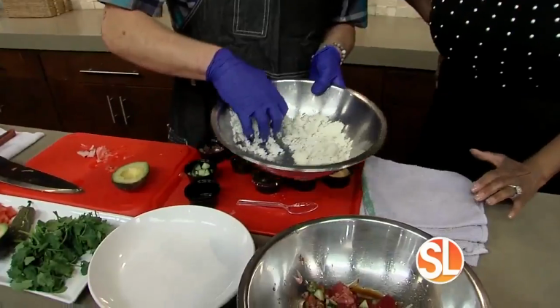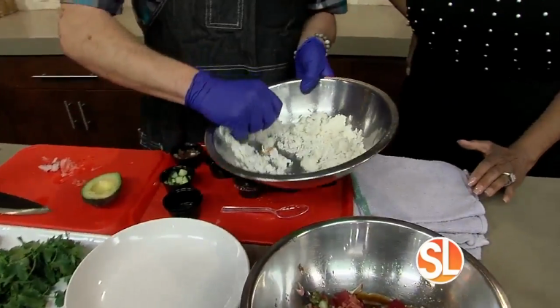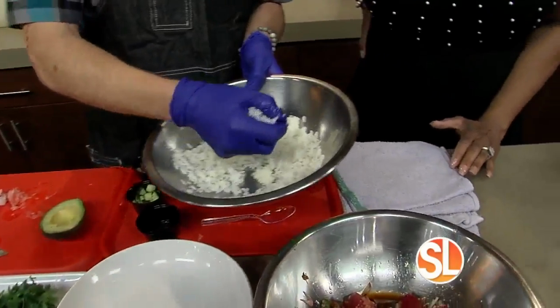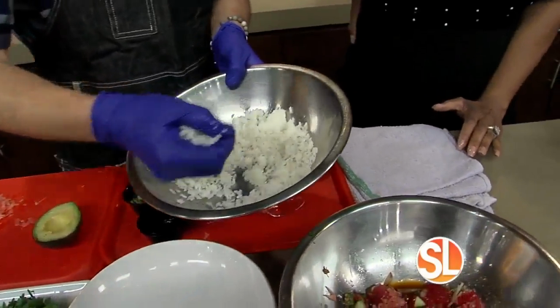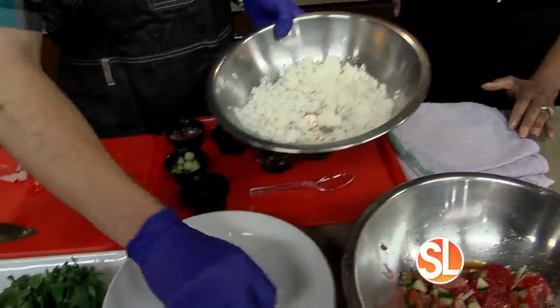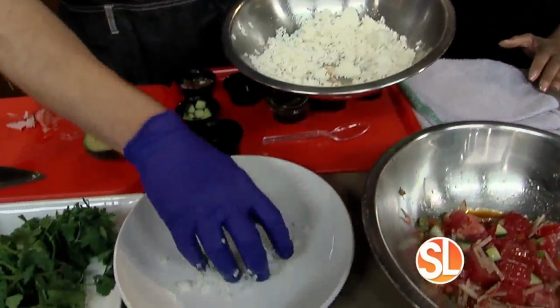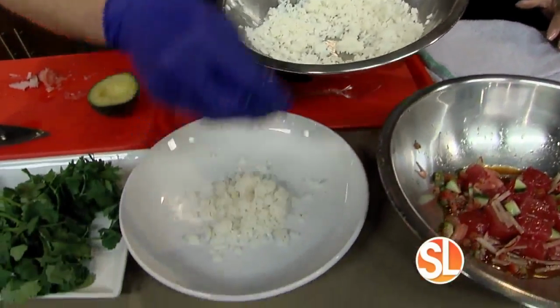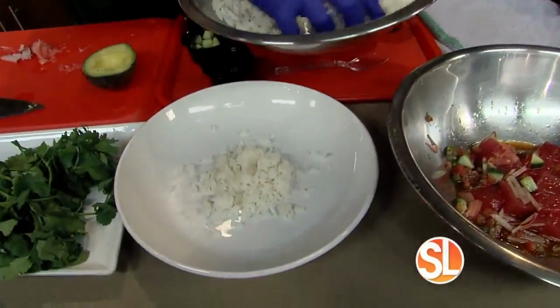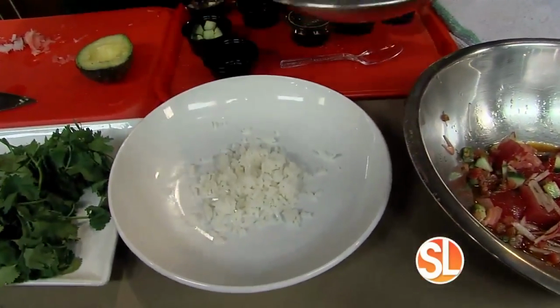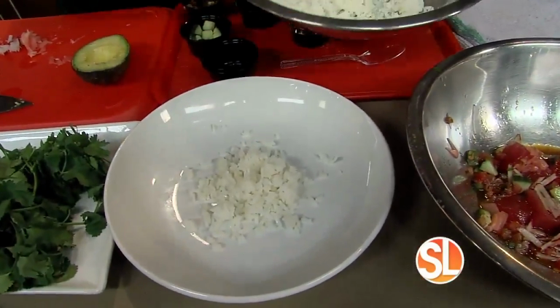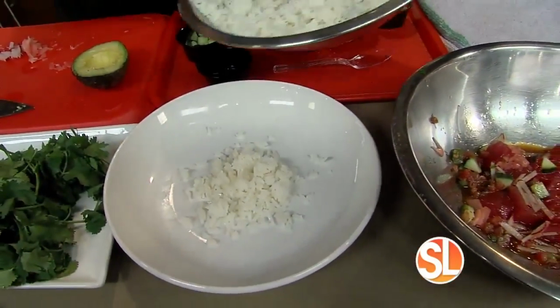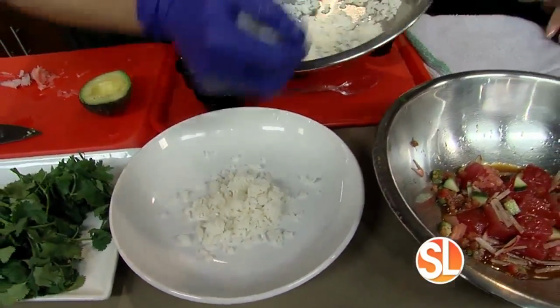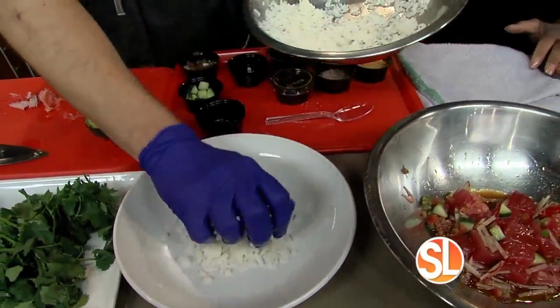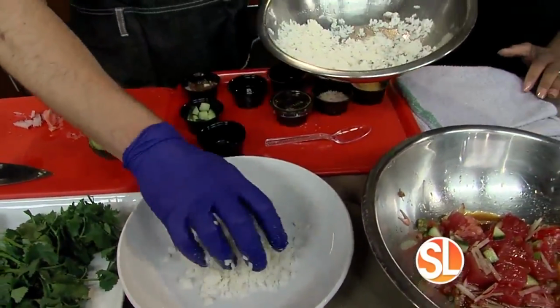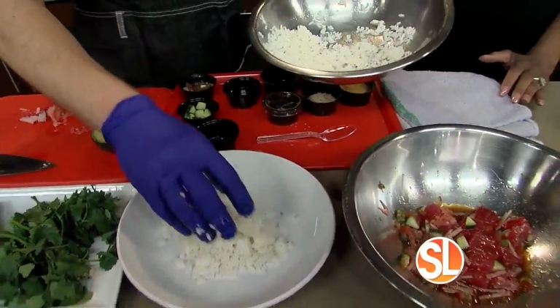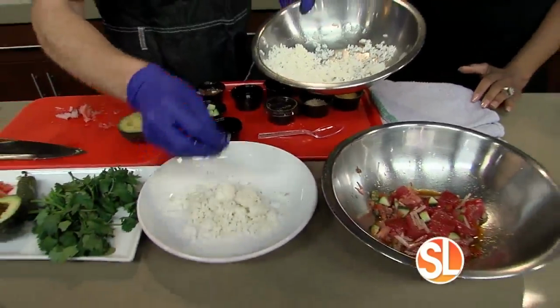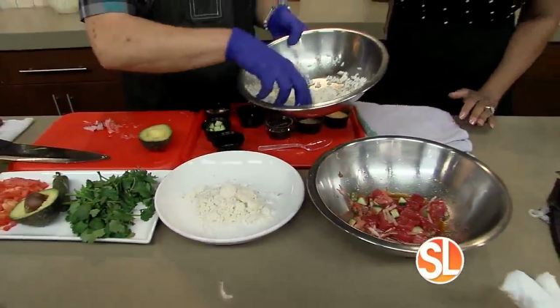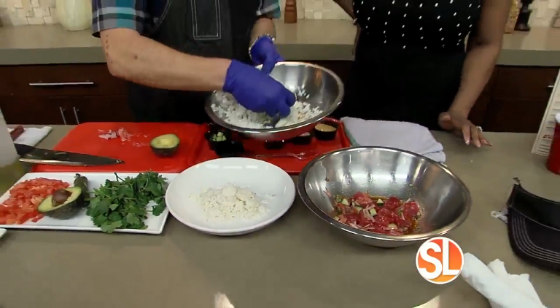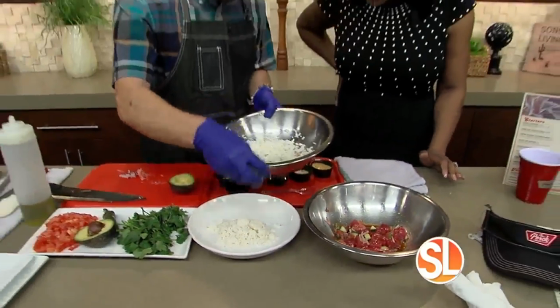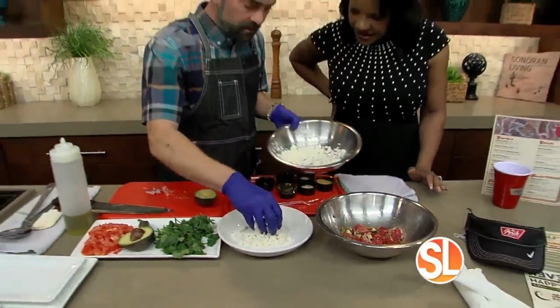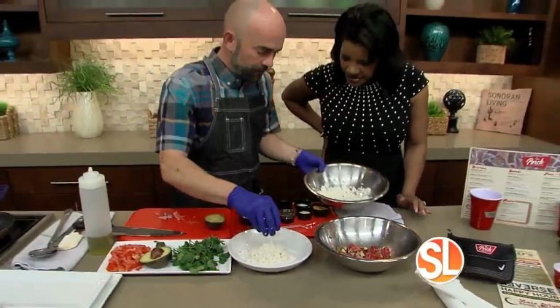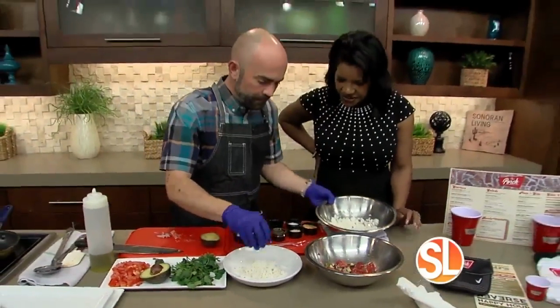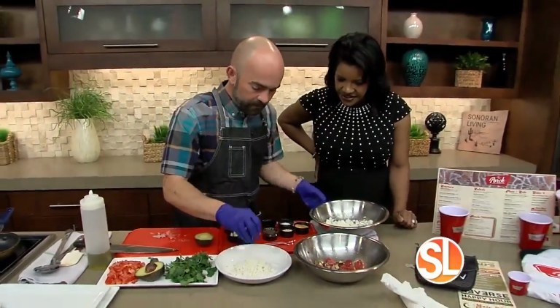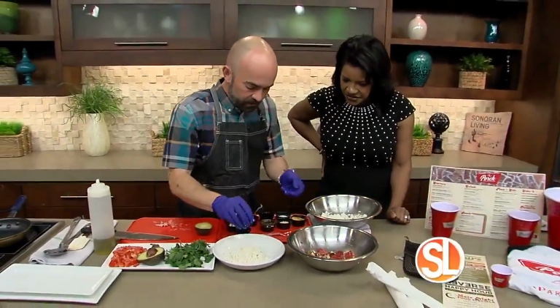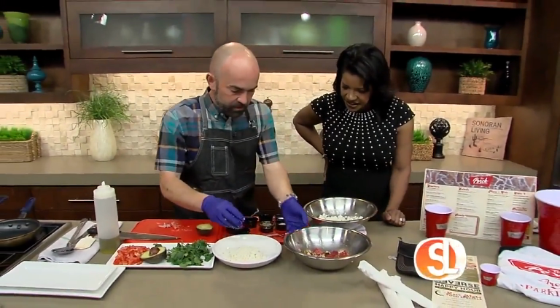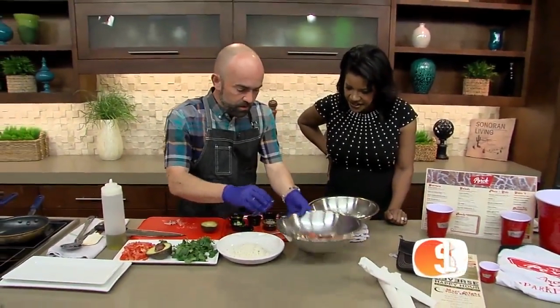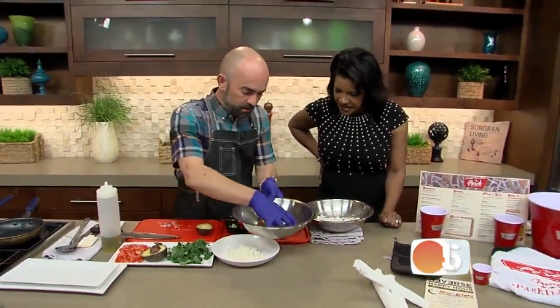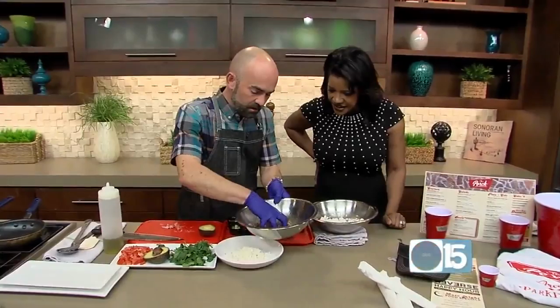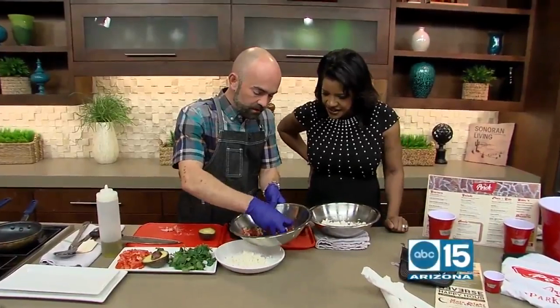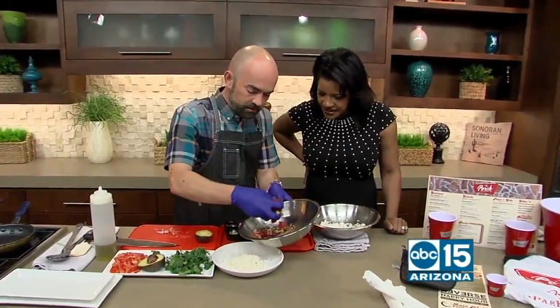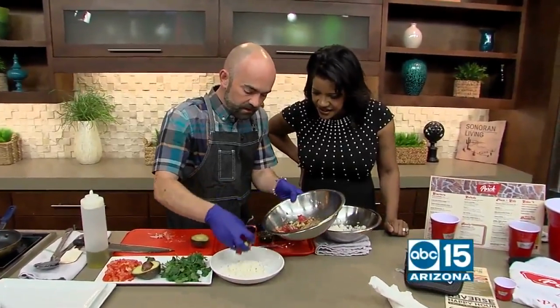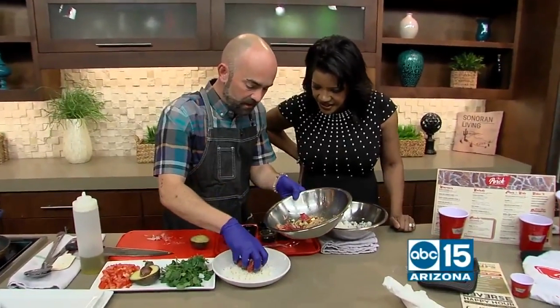So we have a little long grain white rice that I put some rice wine vinegar on, and that'll be the basis. And then we're going to put the tuna and all the goodies right on top.